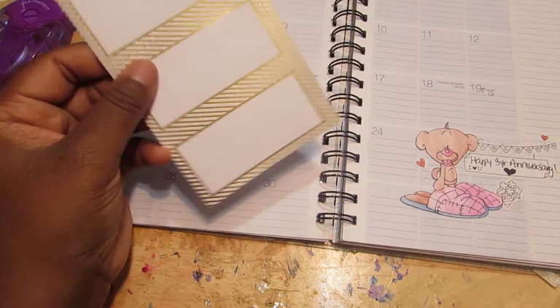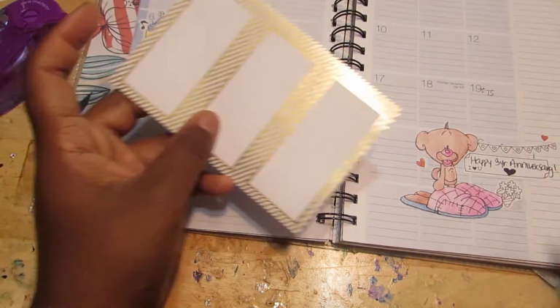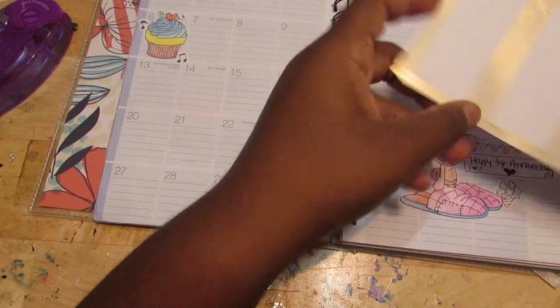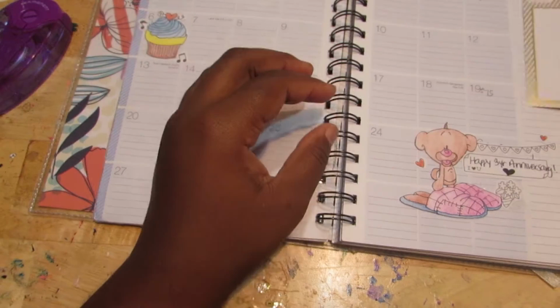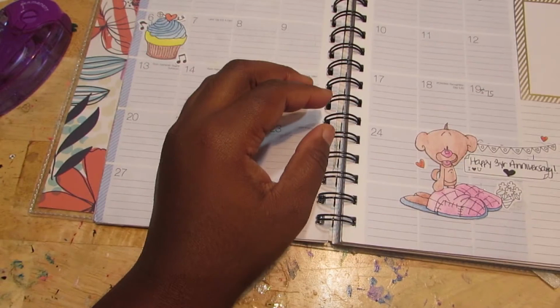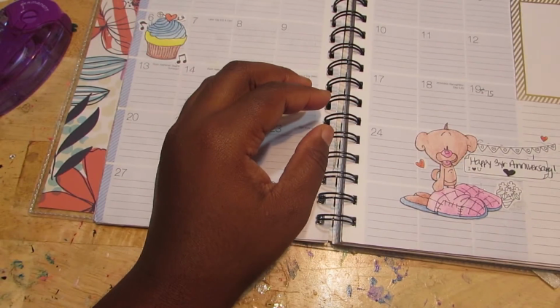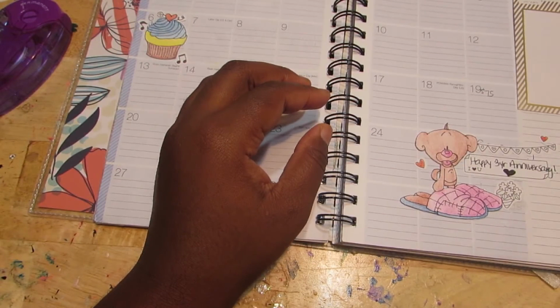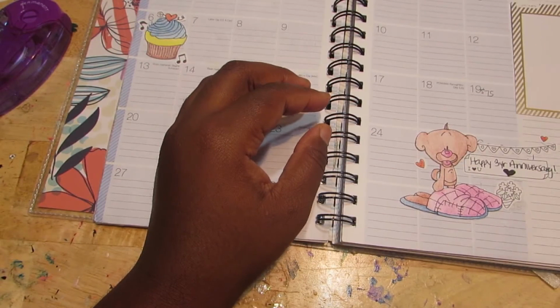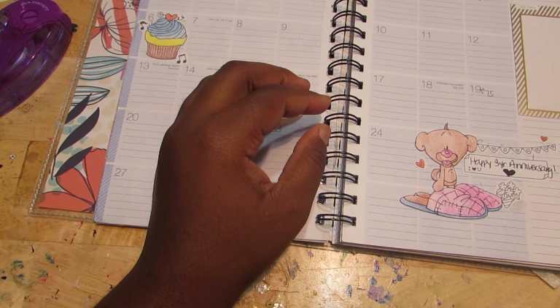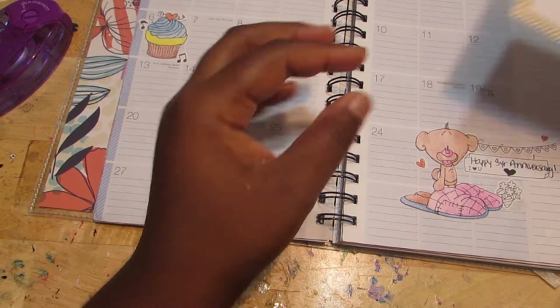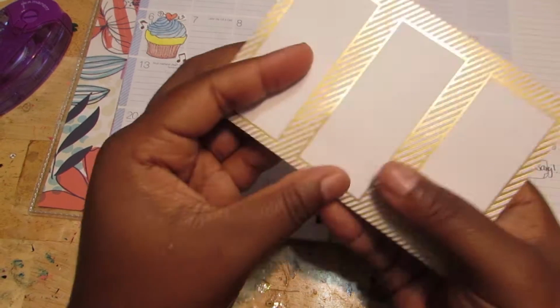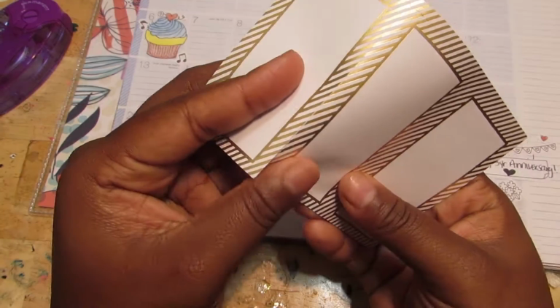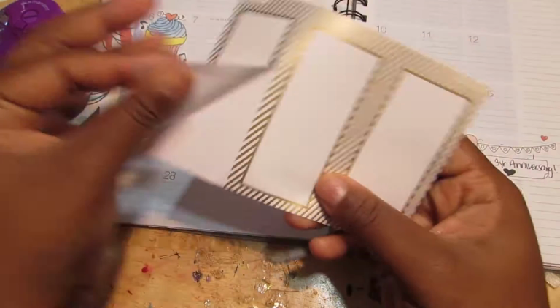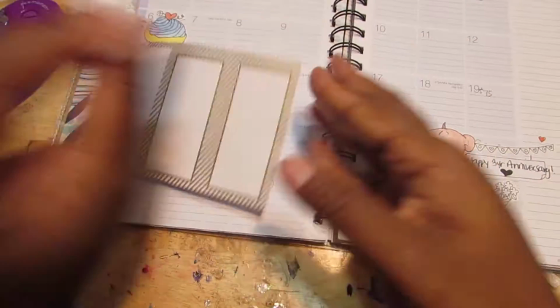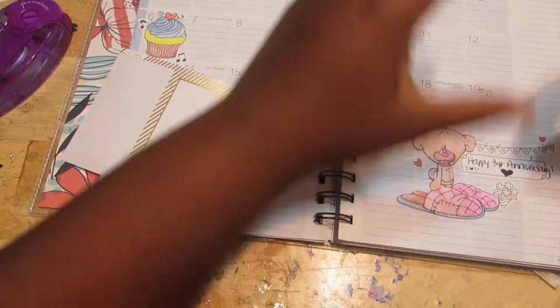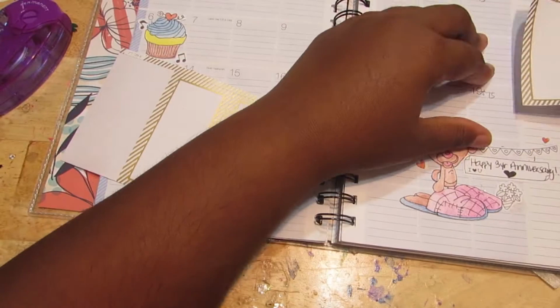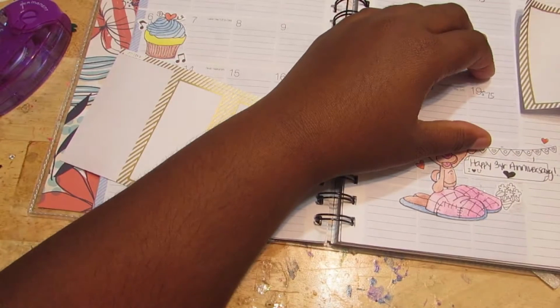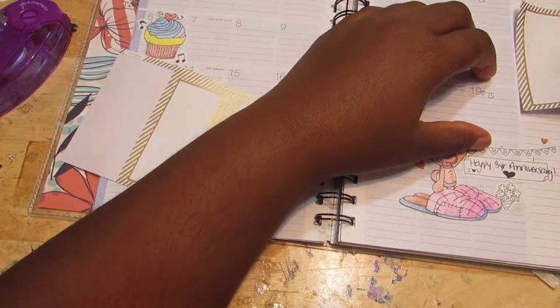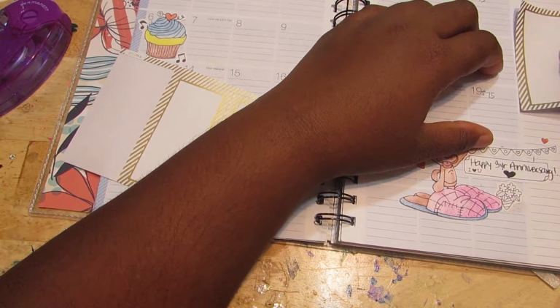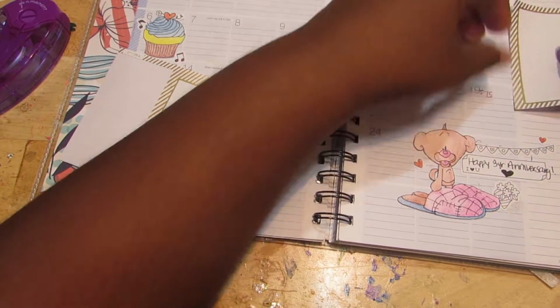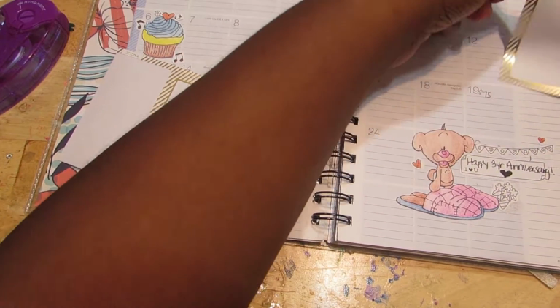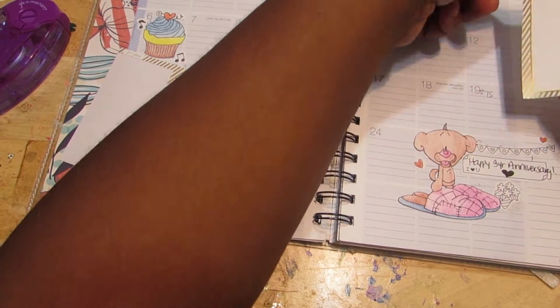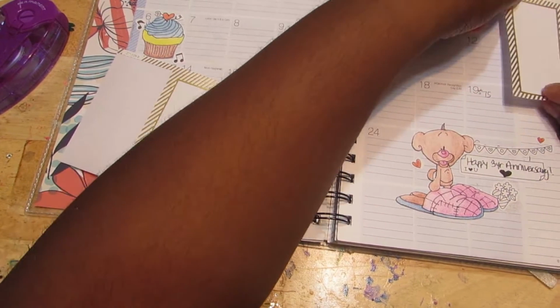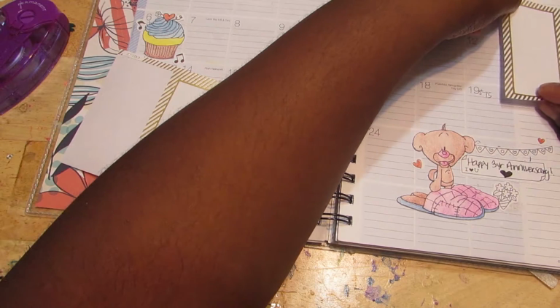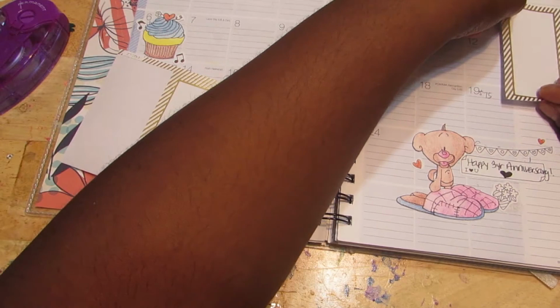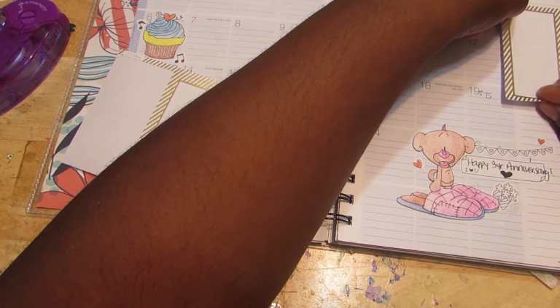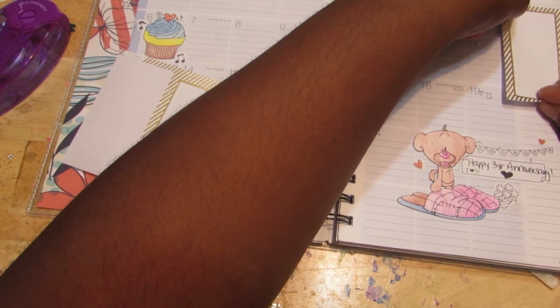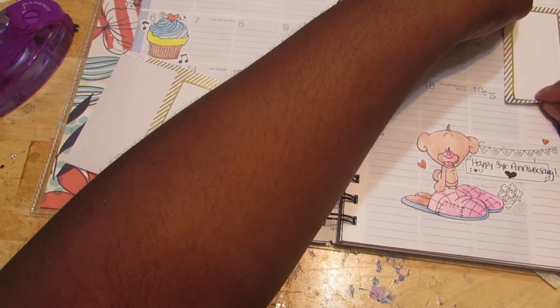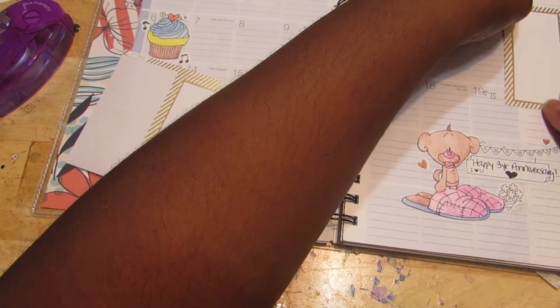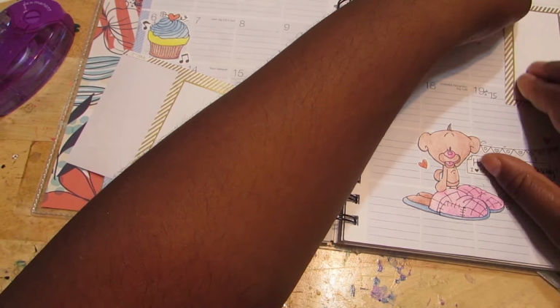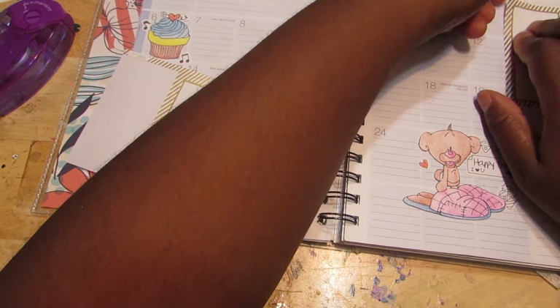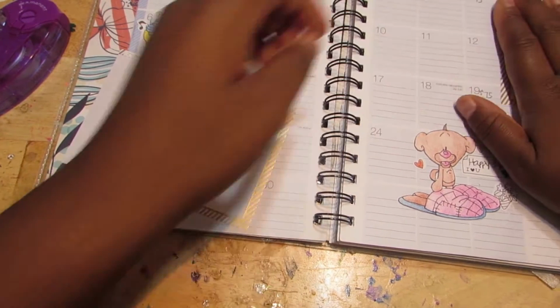Now I need a section for my notes — little things I just want to jot down or foods that I want to make. So I took this thicker piece and just set it in a corner.